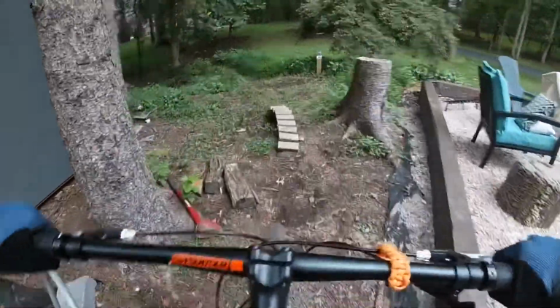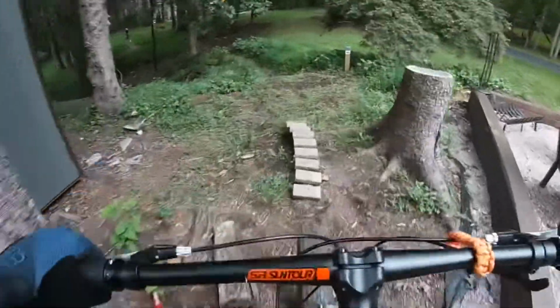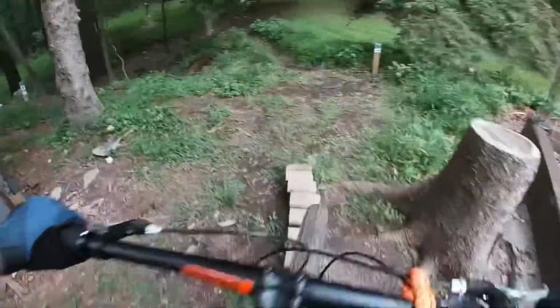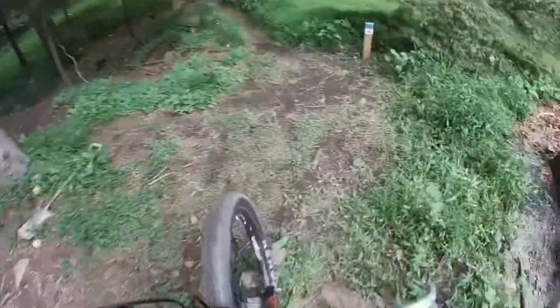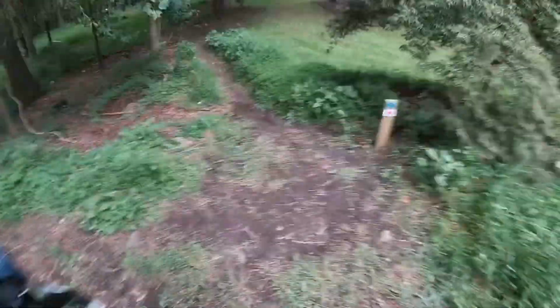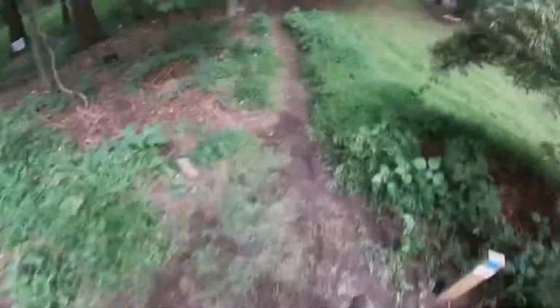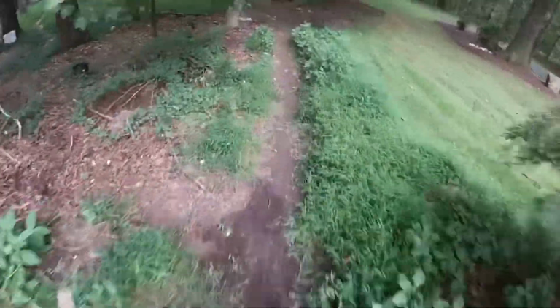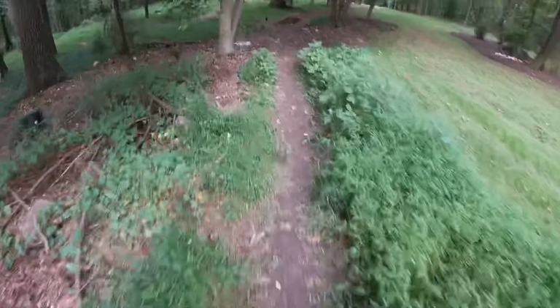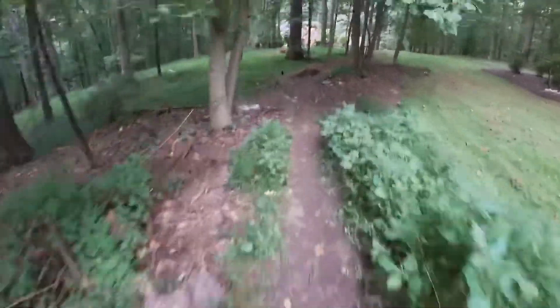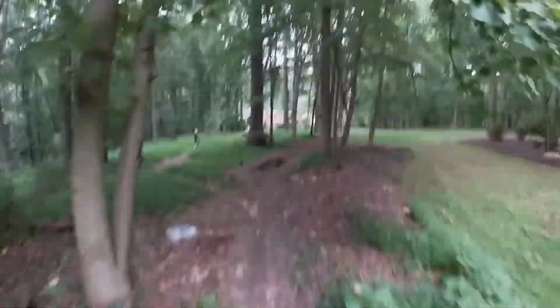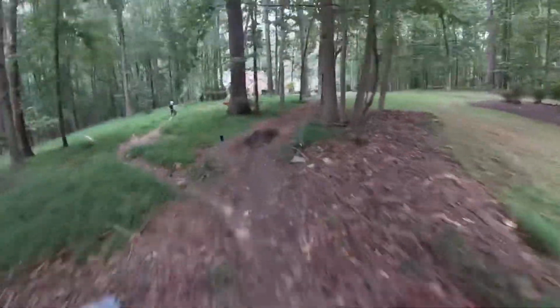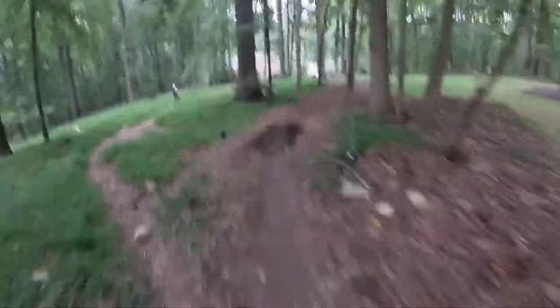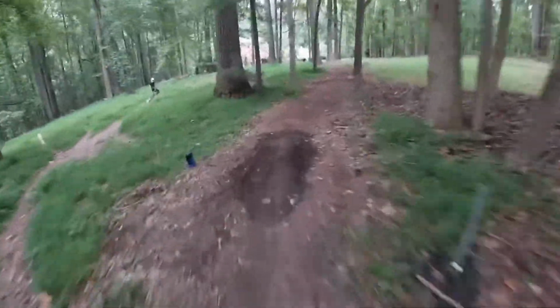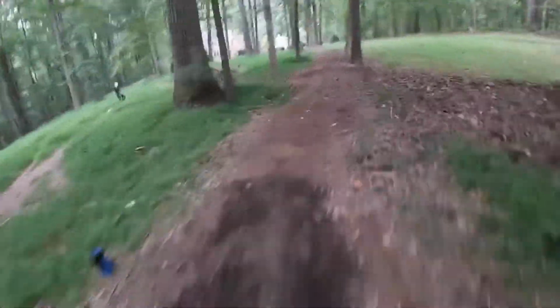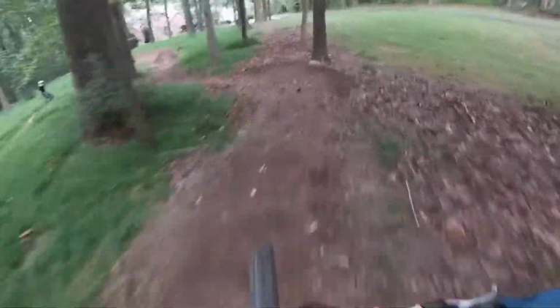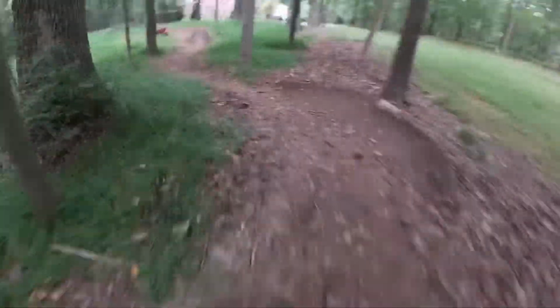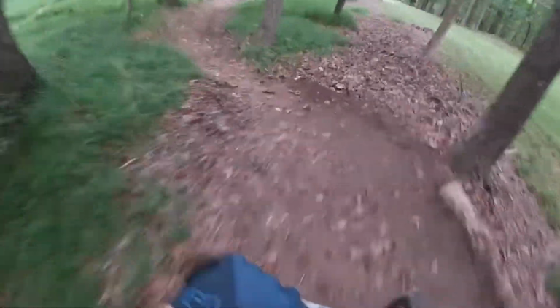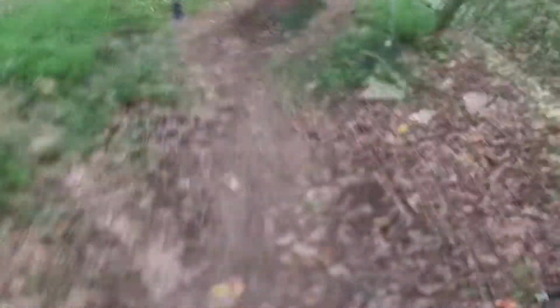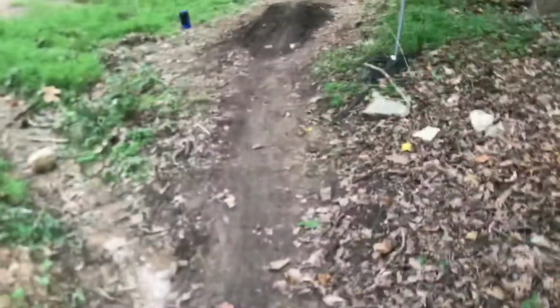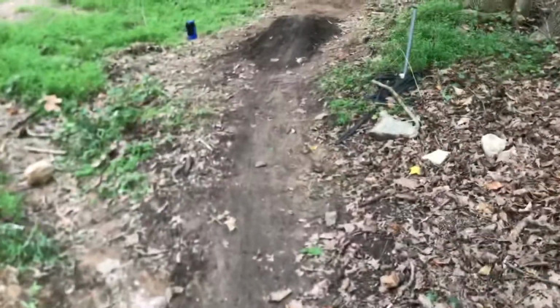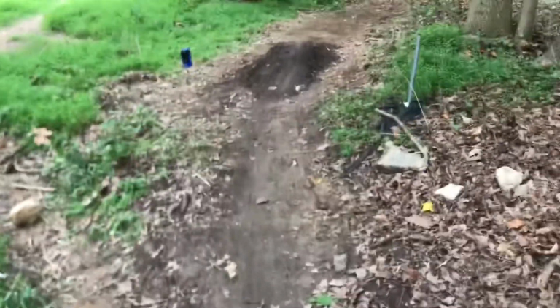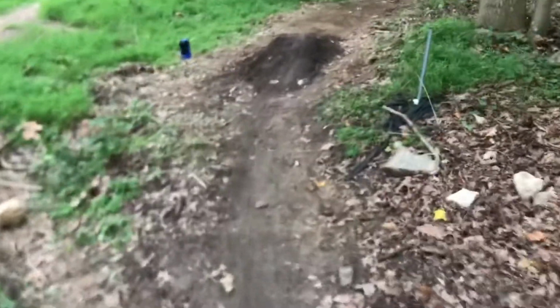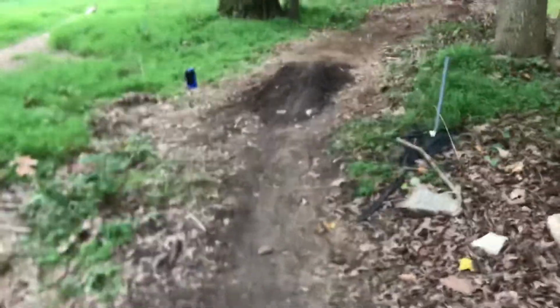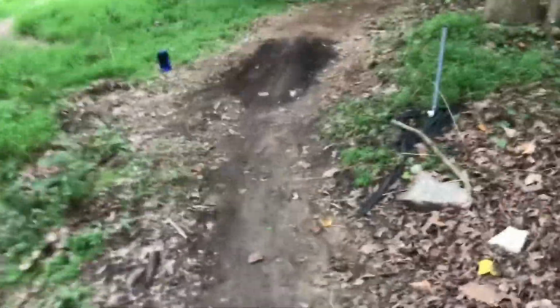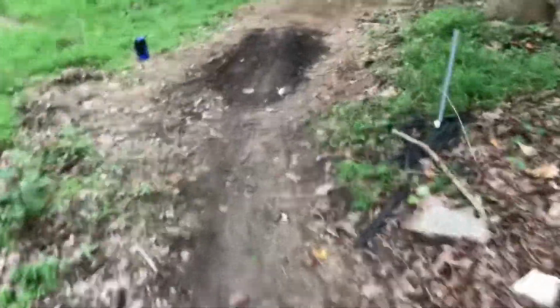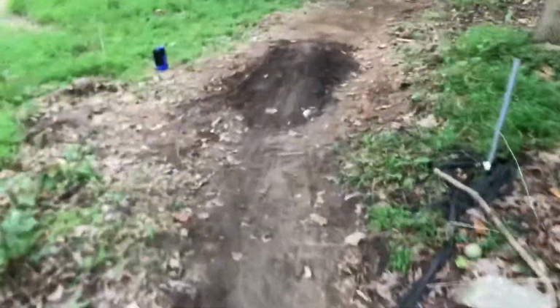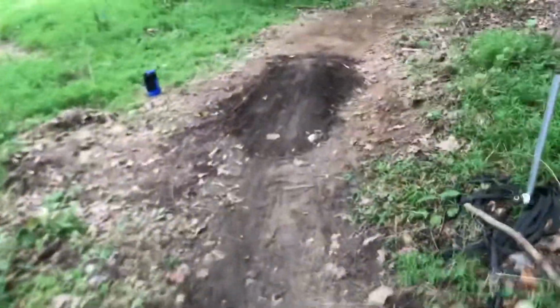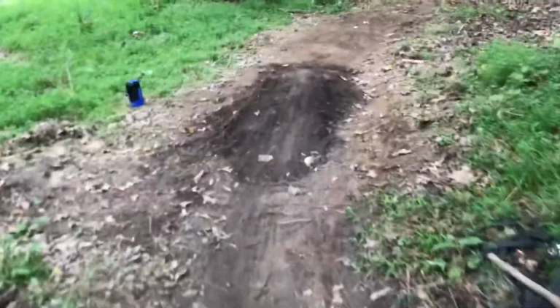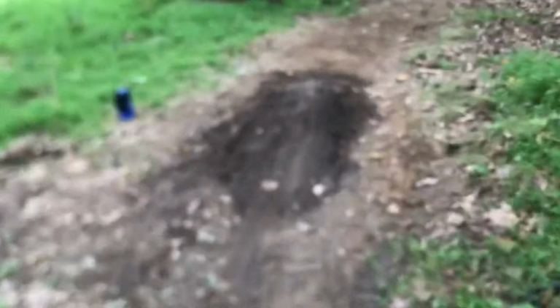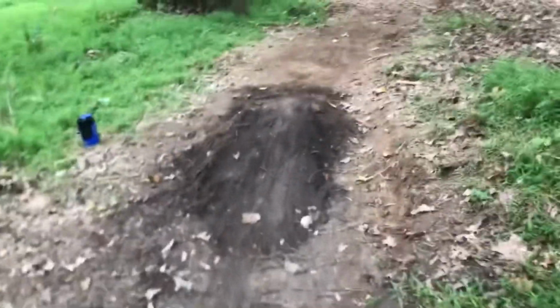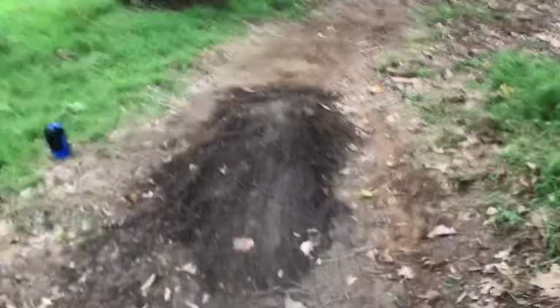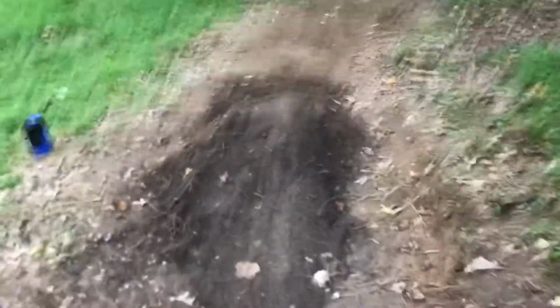Welcome back to Backyard MTB. Today we are fully showing you the edit. I'm gonna give you a little bit of a trail kind of tour and explain to you why we have the edit.